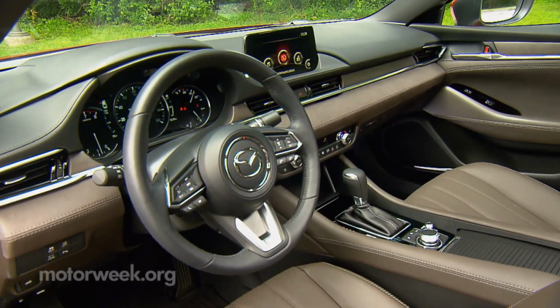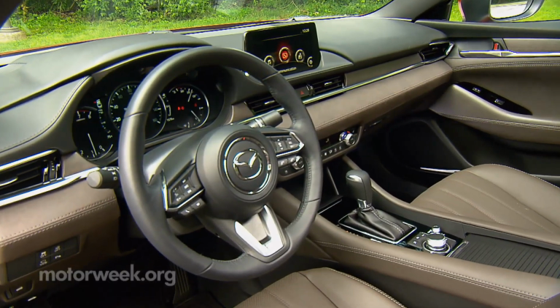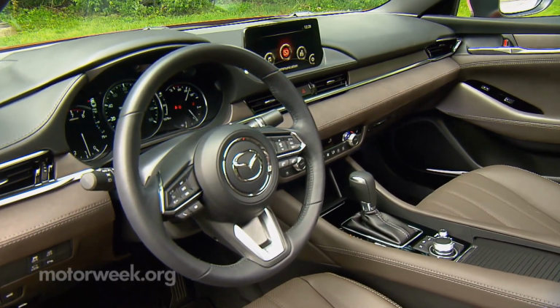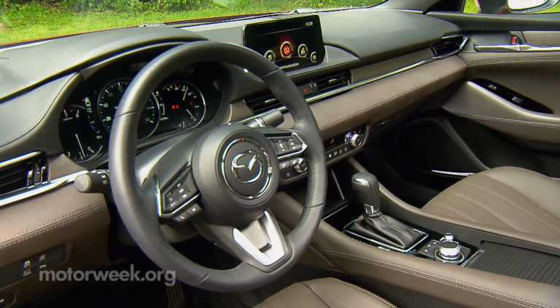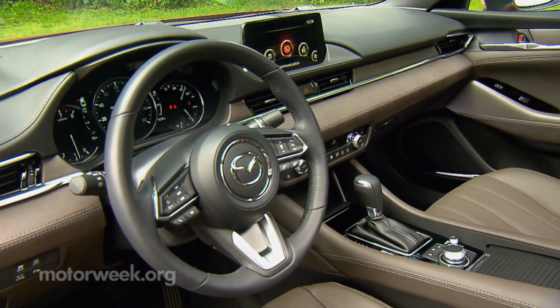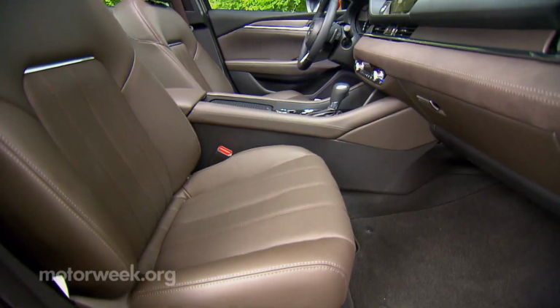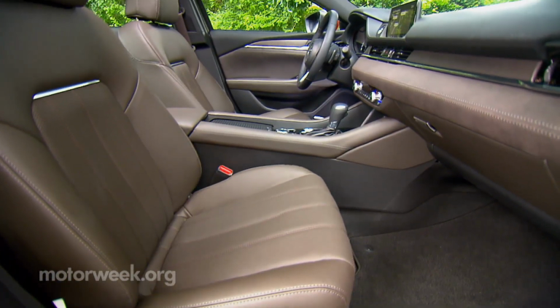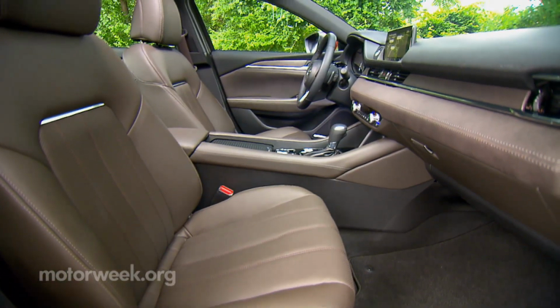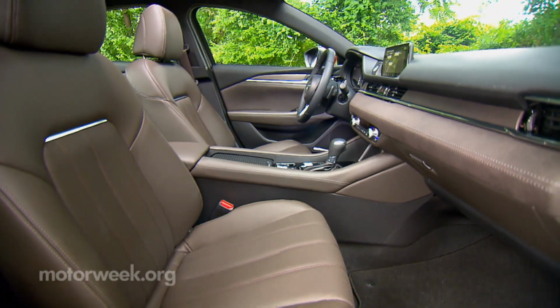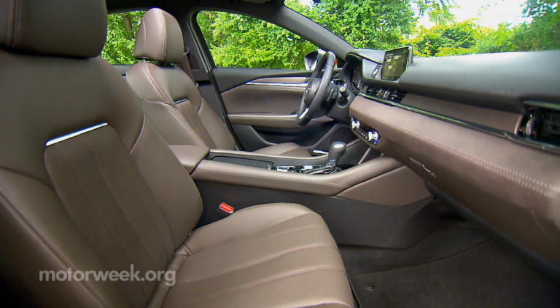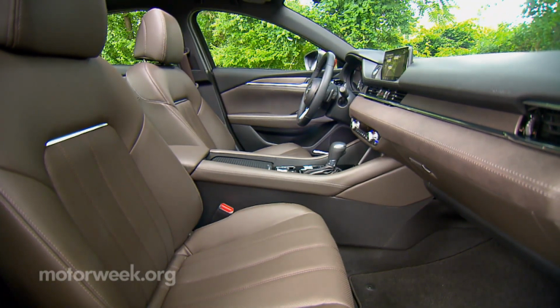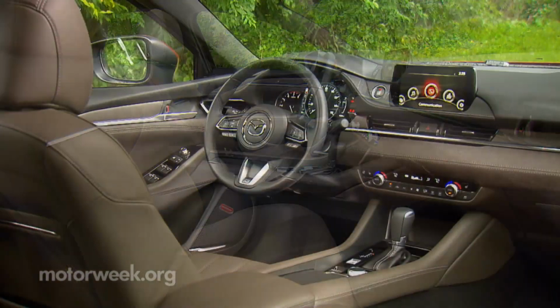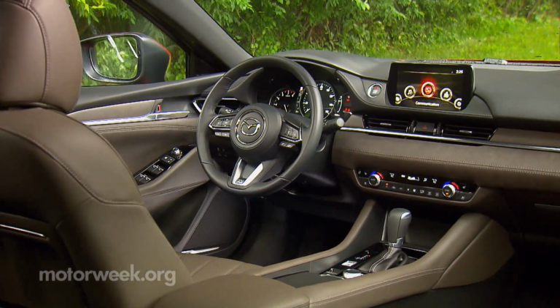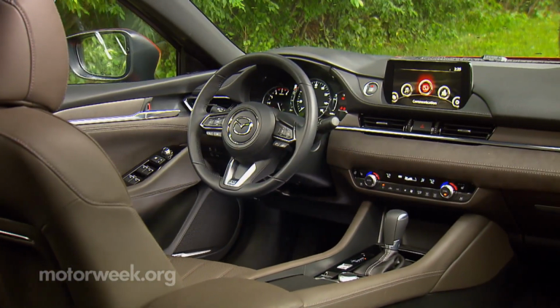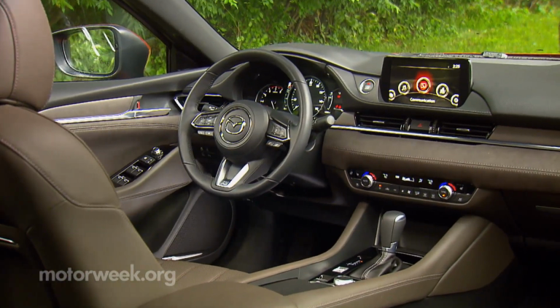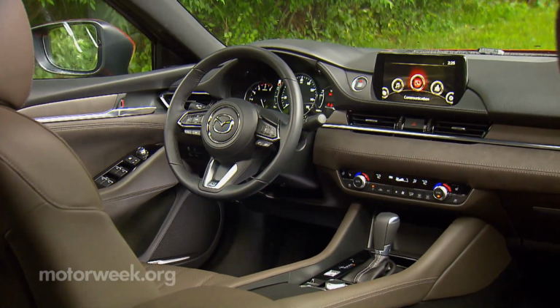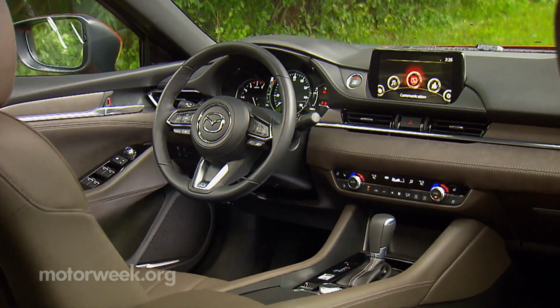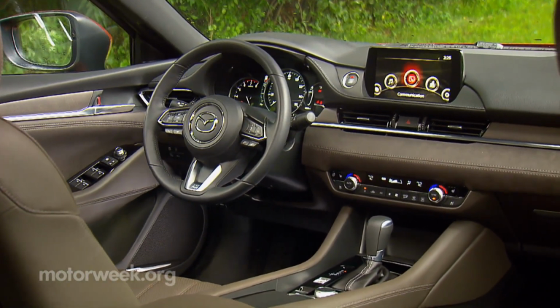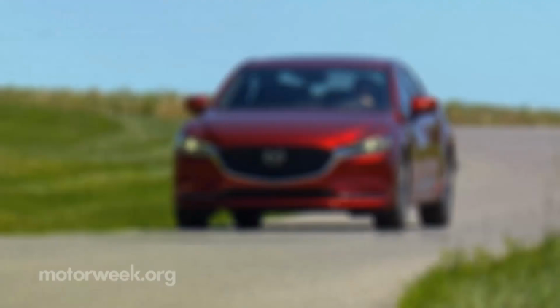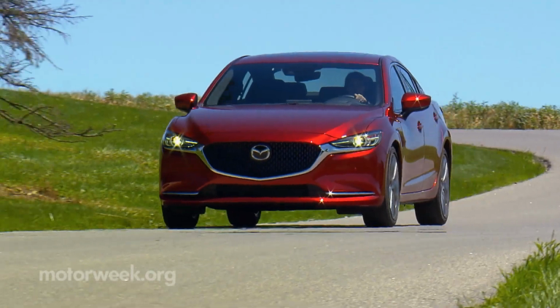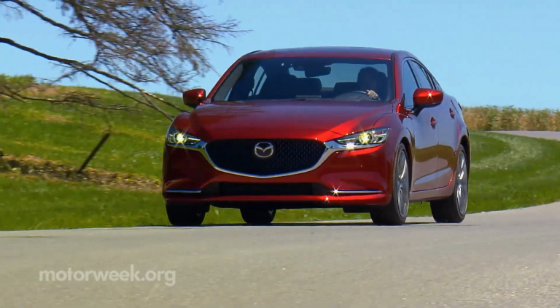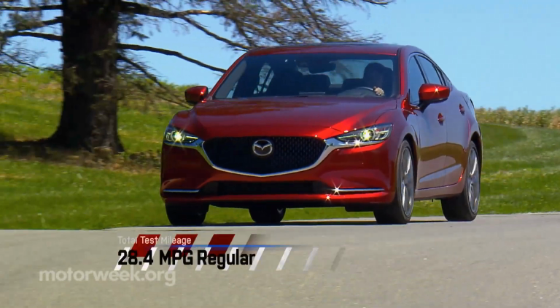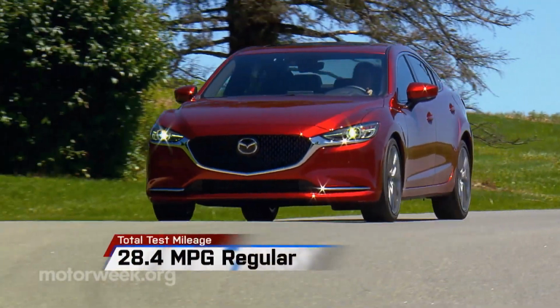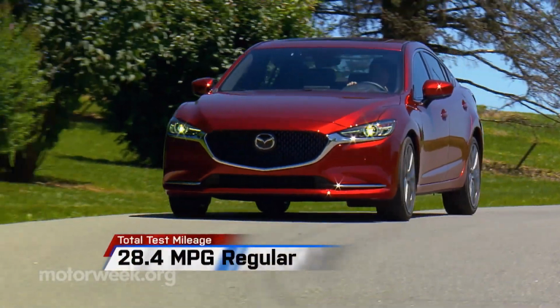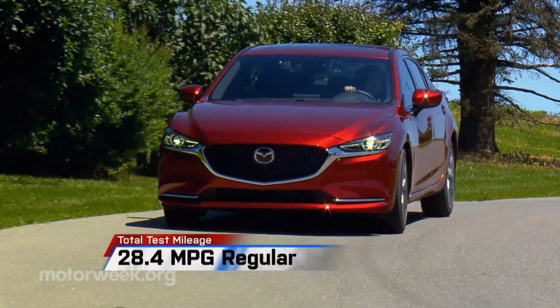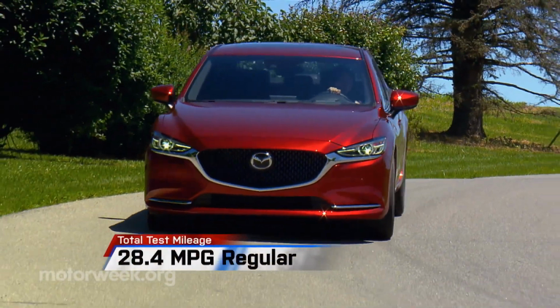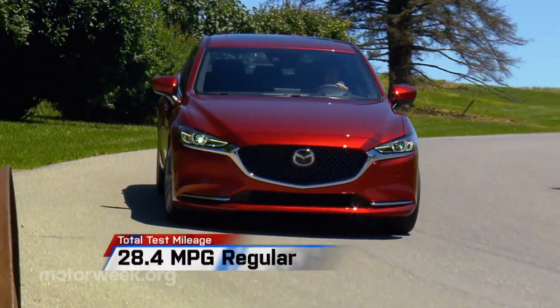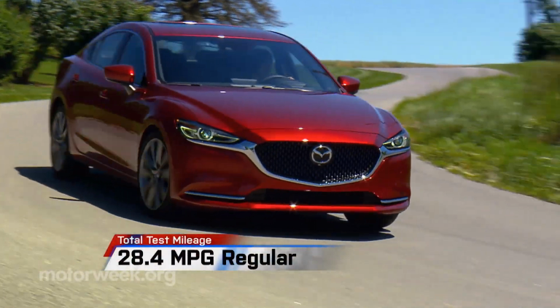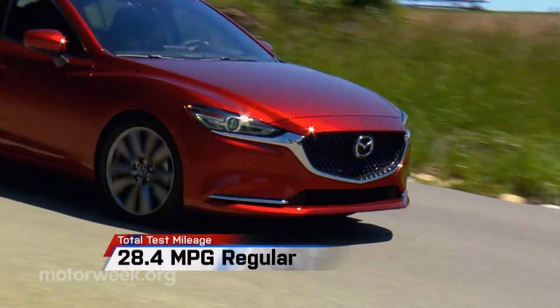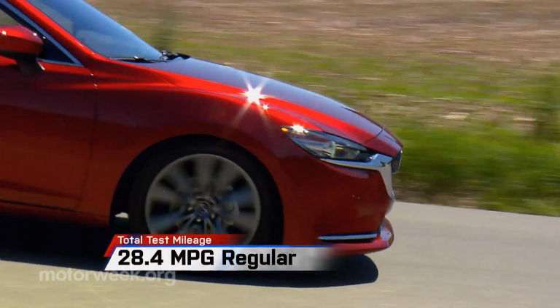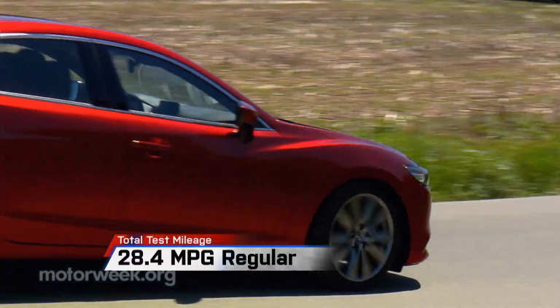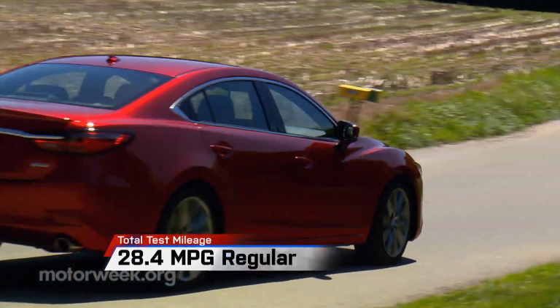Whether it's running errands or going on long overnighters, the Signature trim makes this a comfortable and stylish place to spend our time. Overall fuel economy is now 28.4 miles per gallon, so there are plenty of miles in between fill-ups.